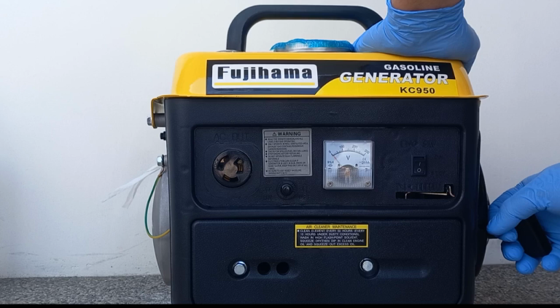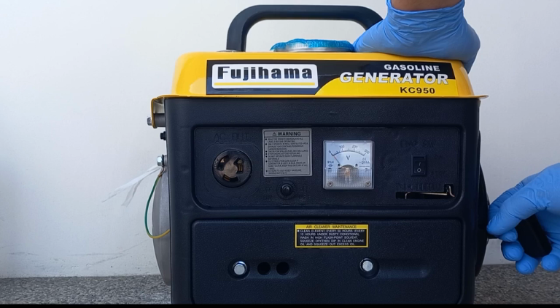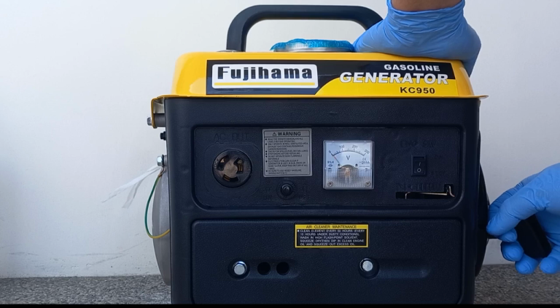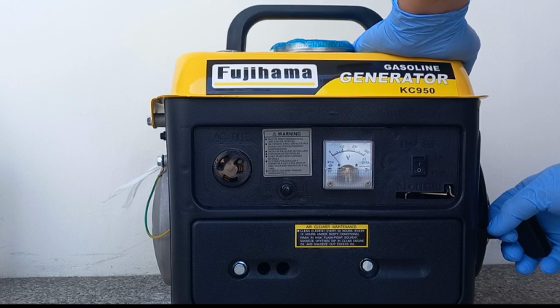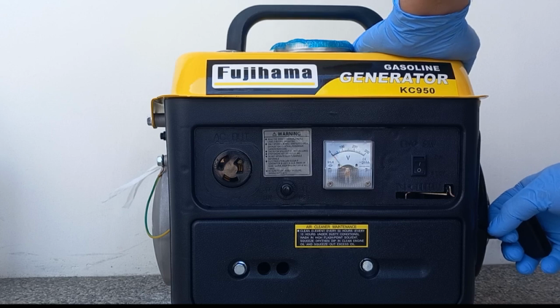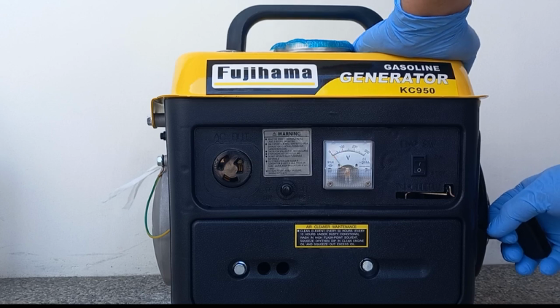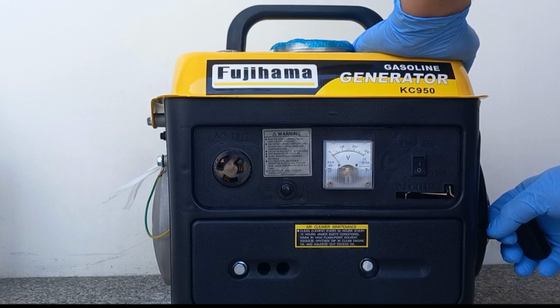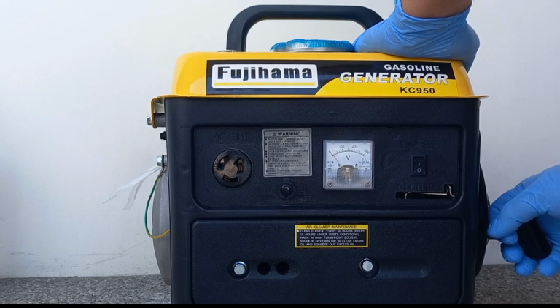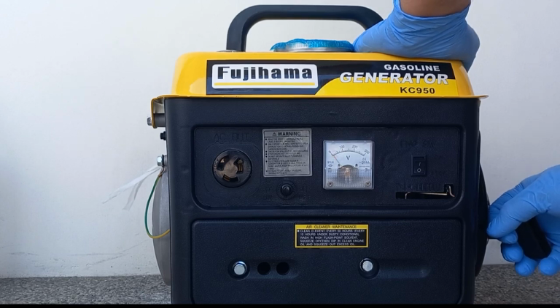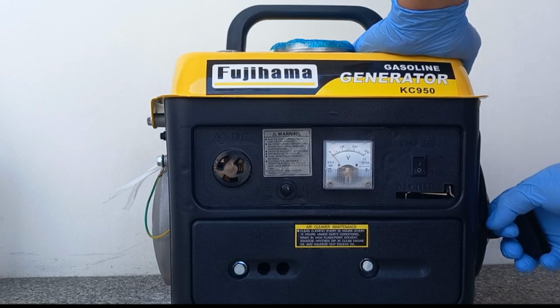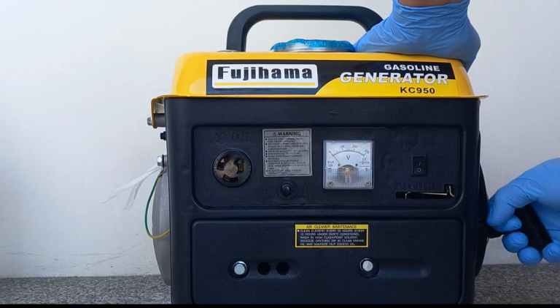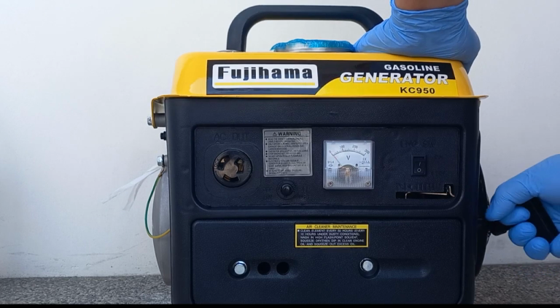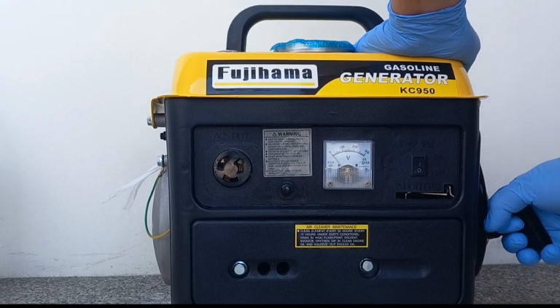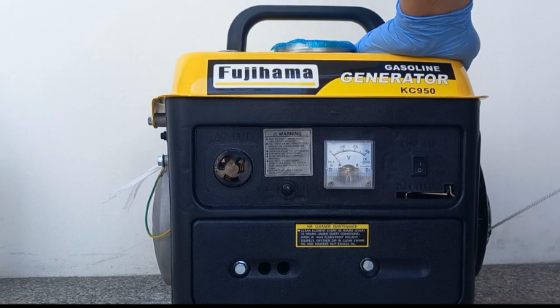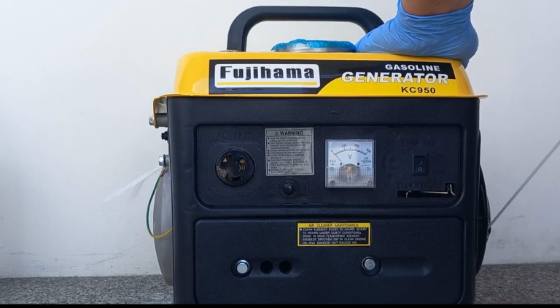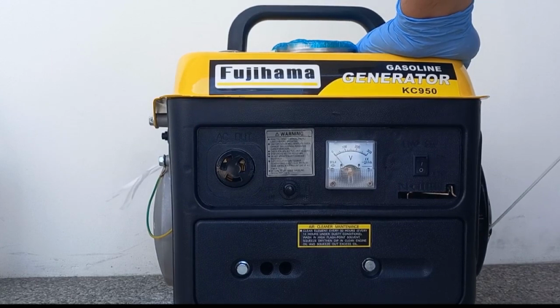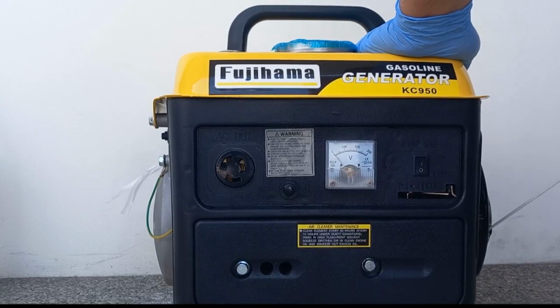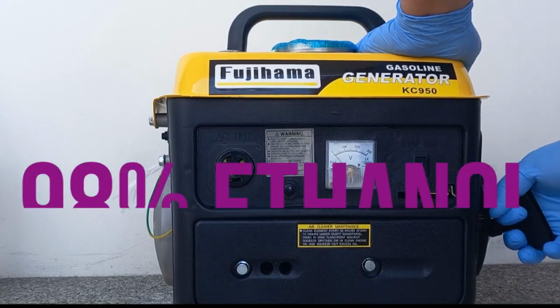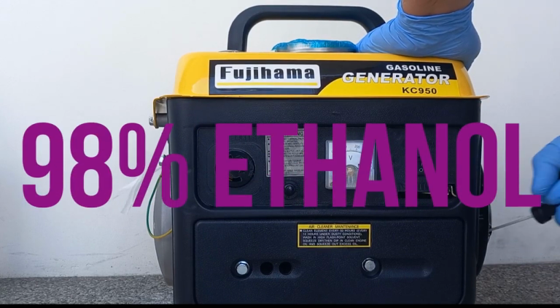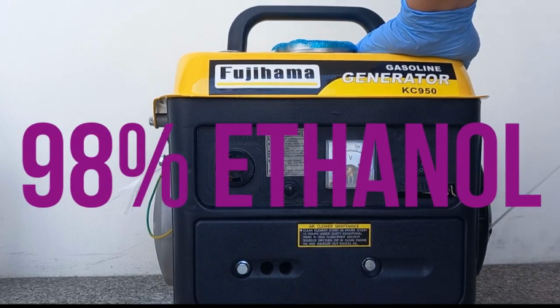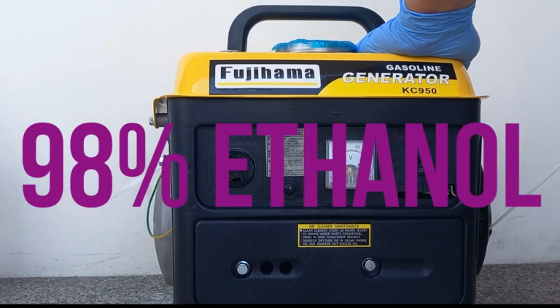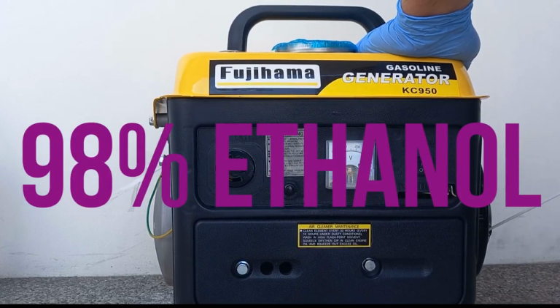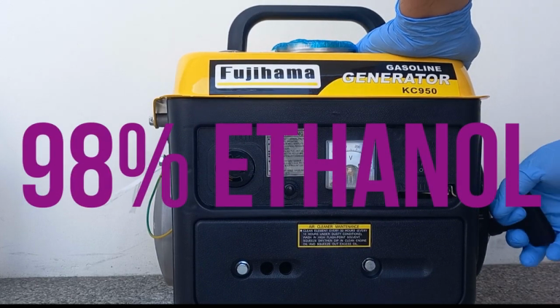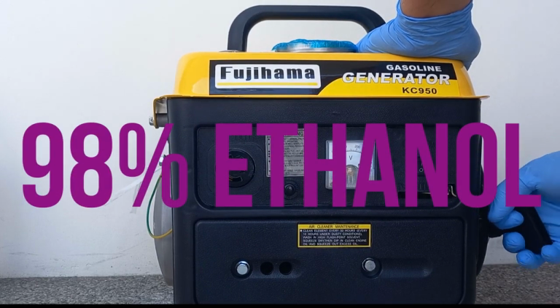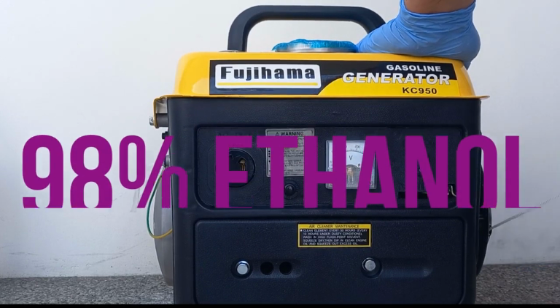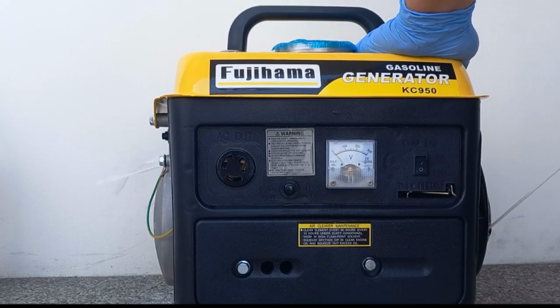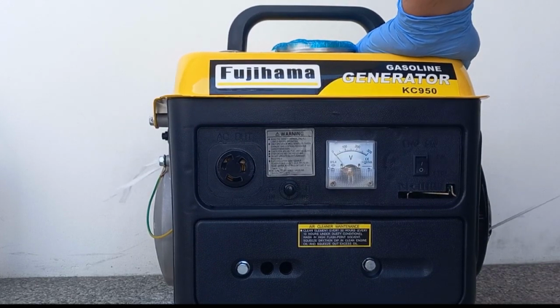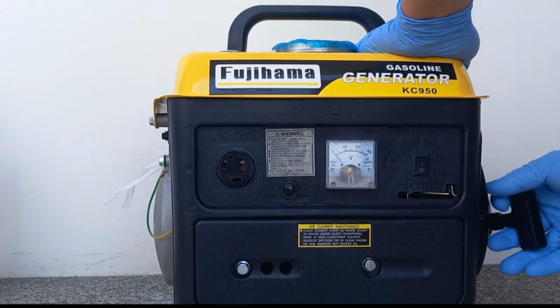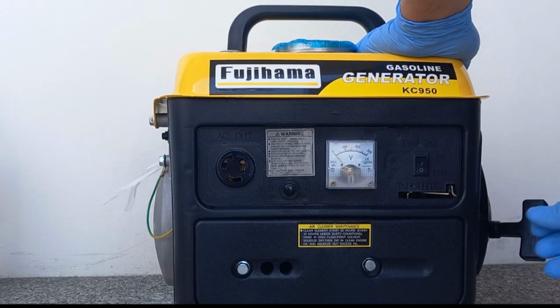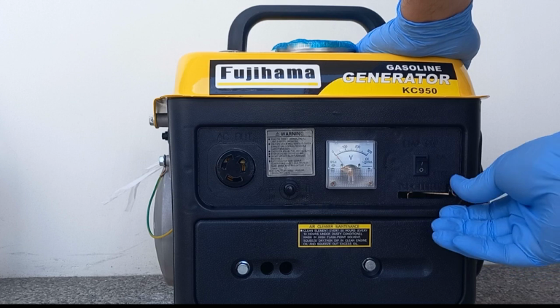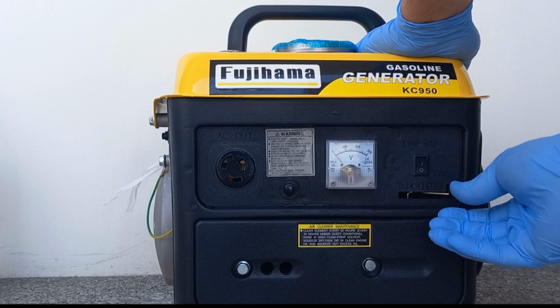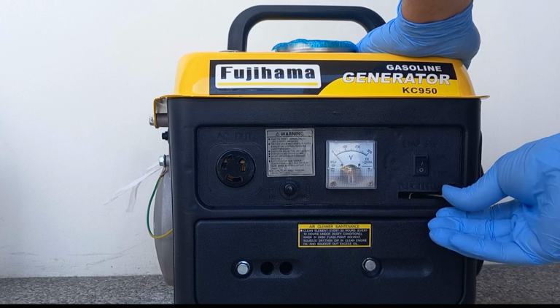Looks cool, right? This is a brand new gasoline generator. We will run it for the first time using 98% ethanol. The type of engine this small generator has is a two-stroke single cylinder.